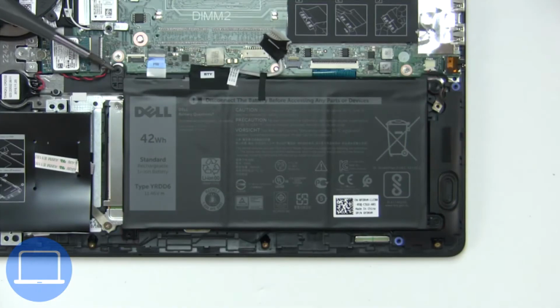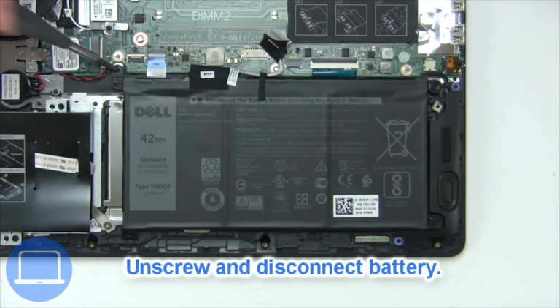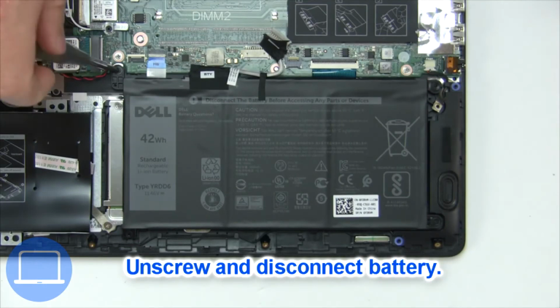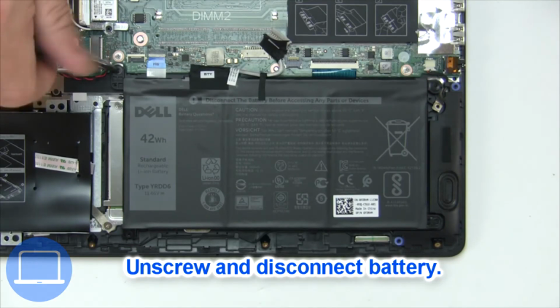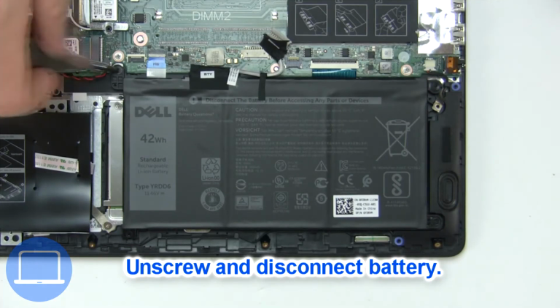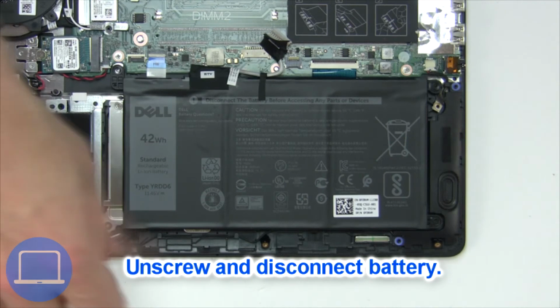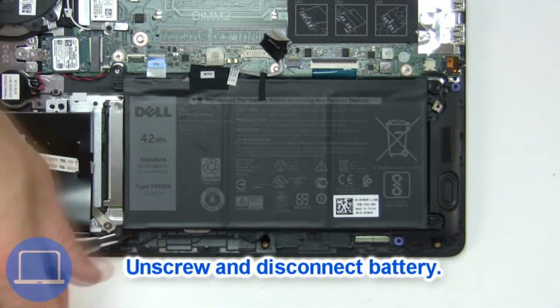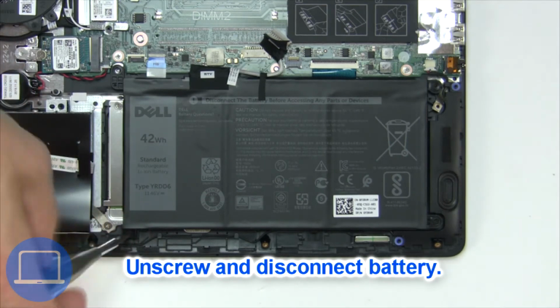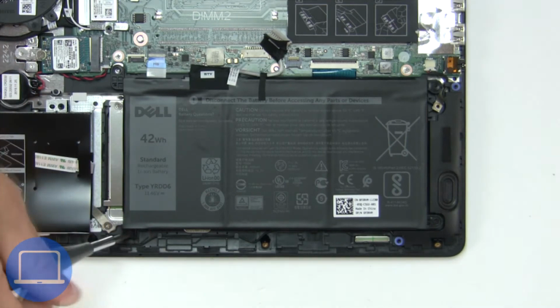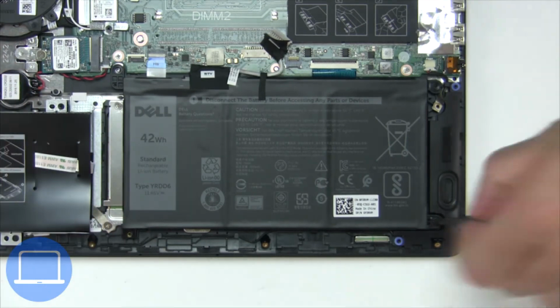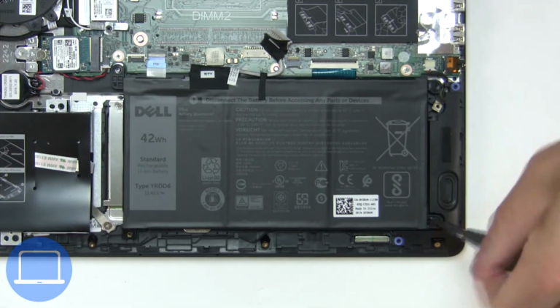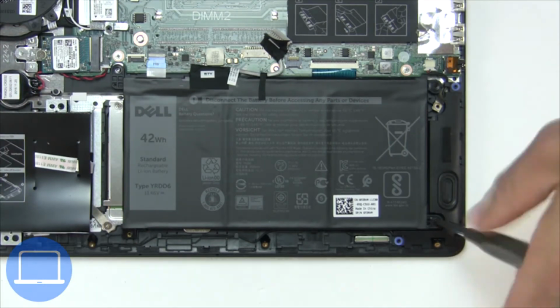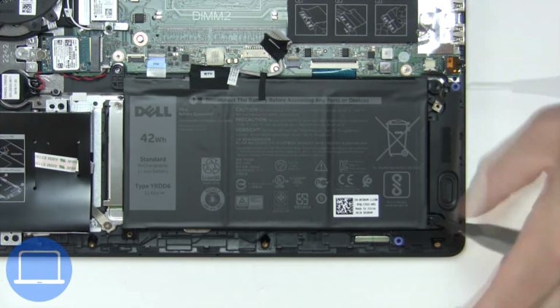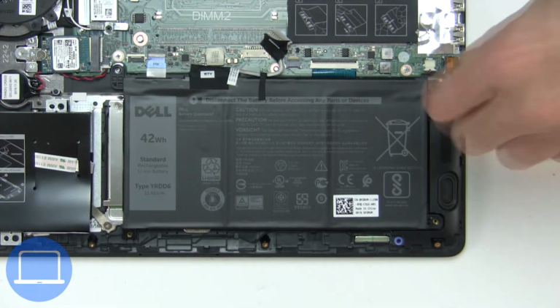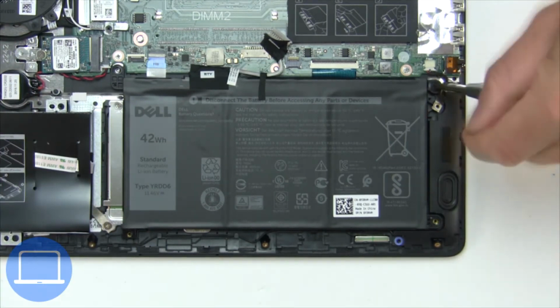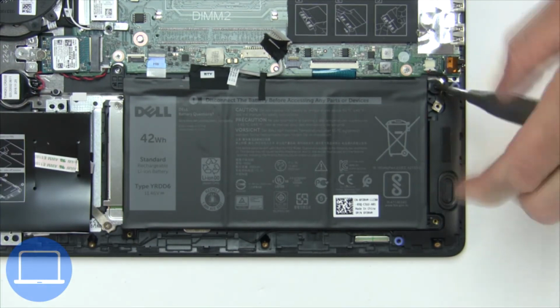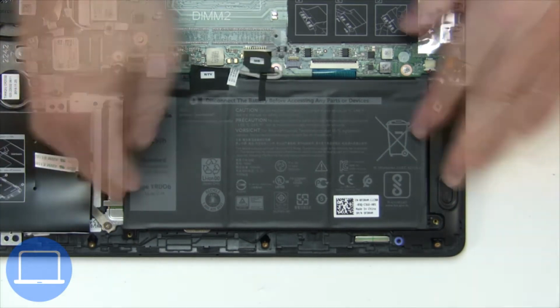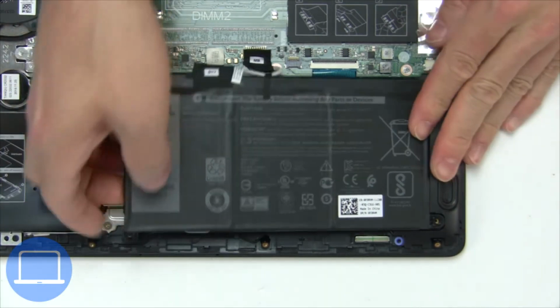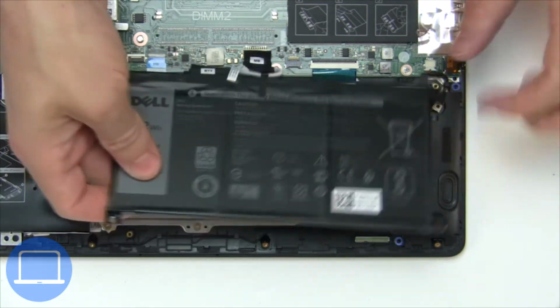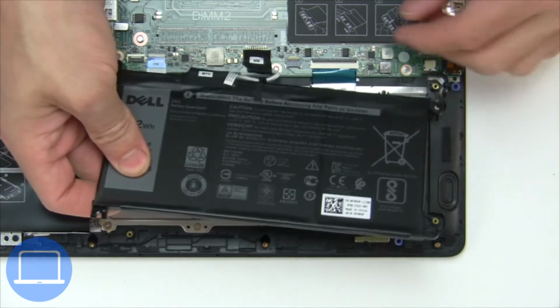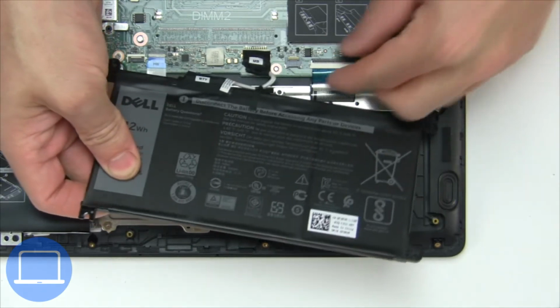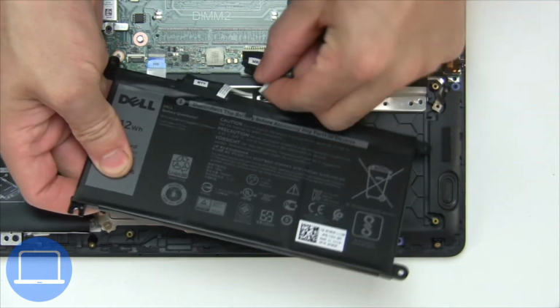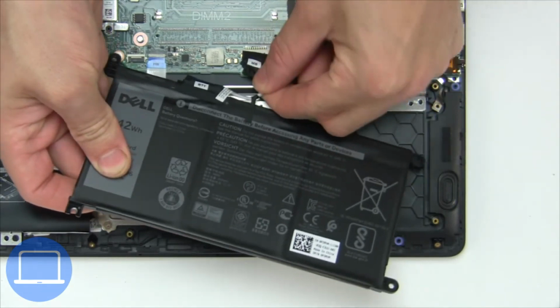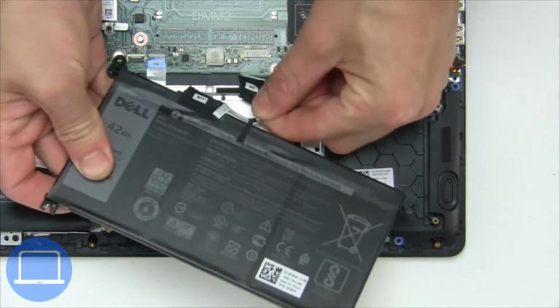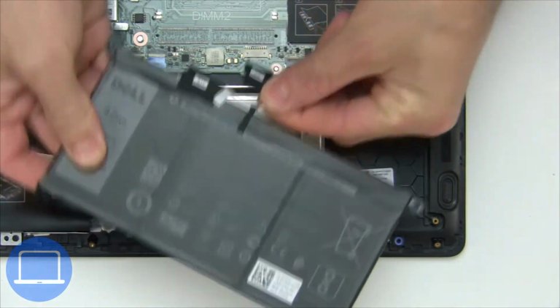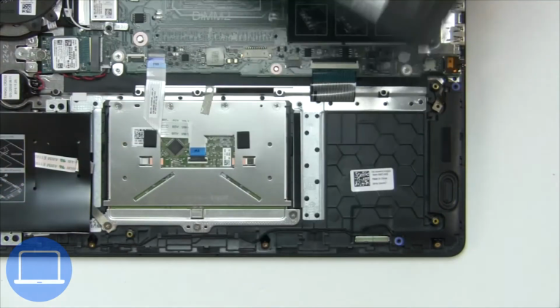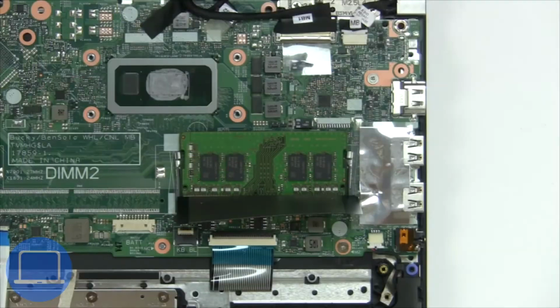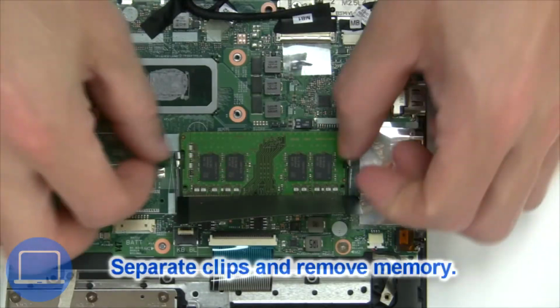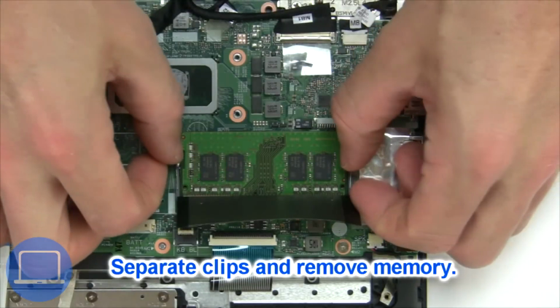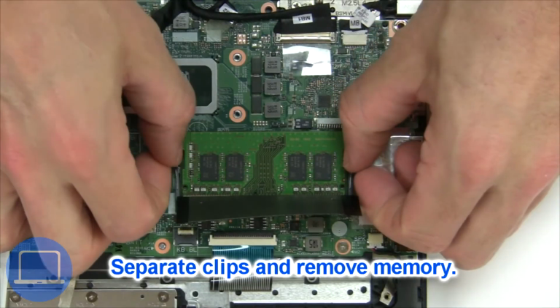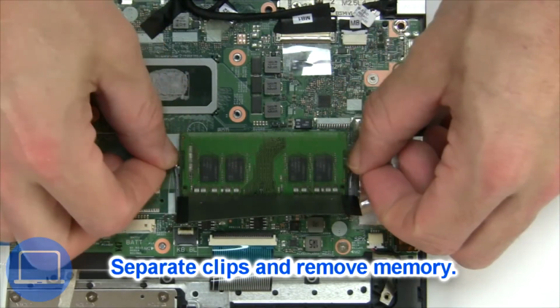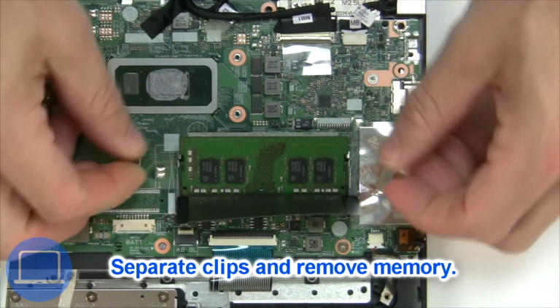Now unscrew and disconnect the battery, then separate the clips and remove the memory.